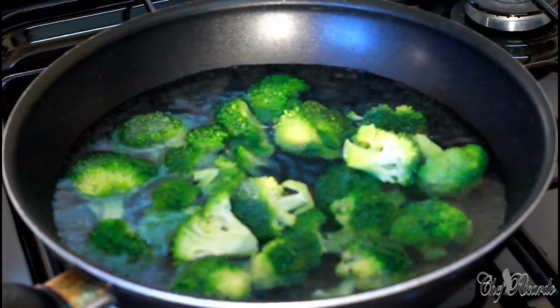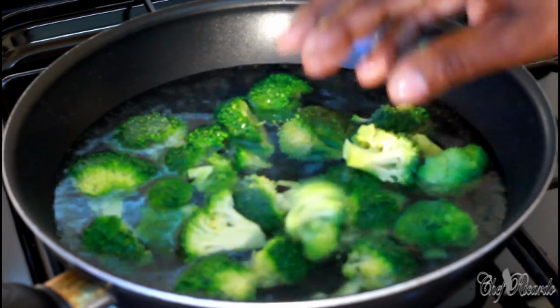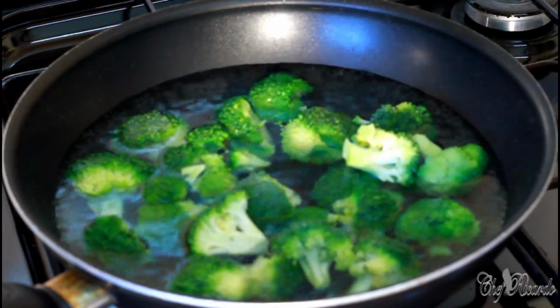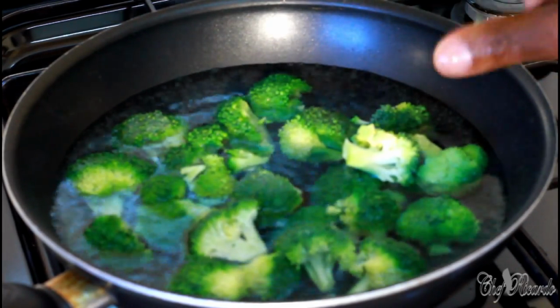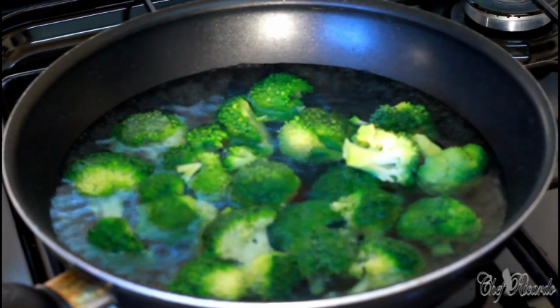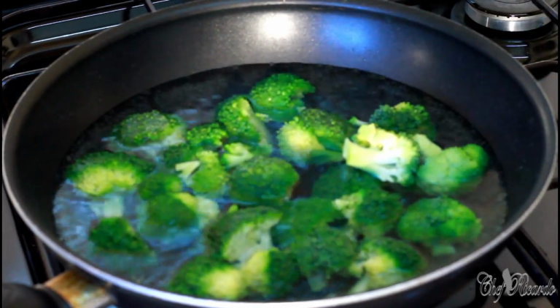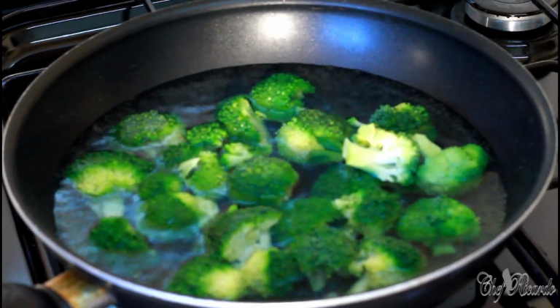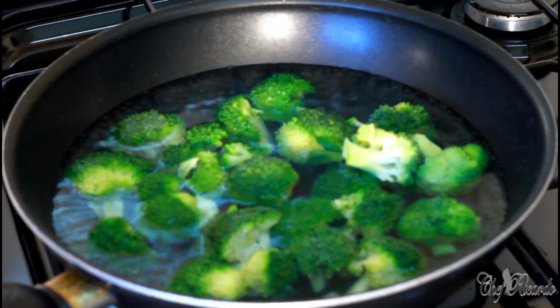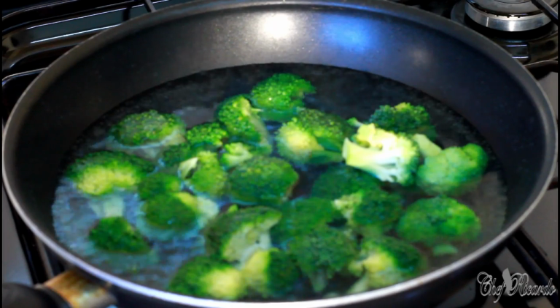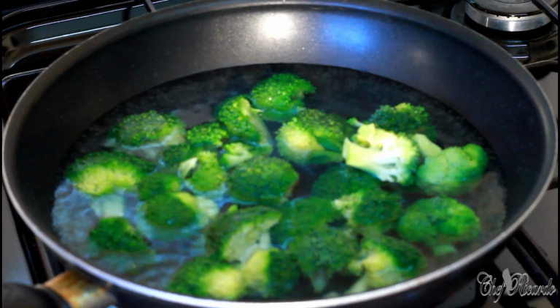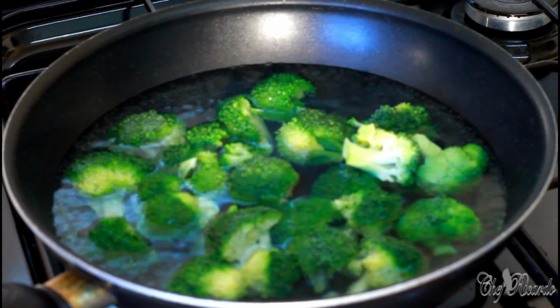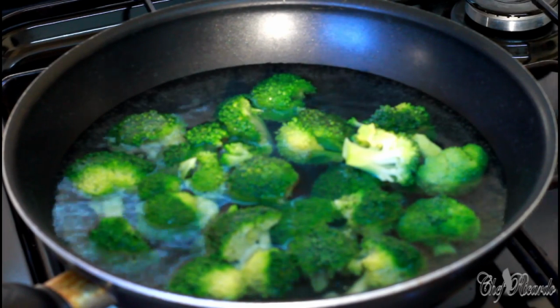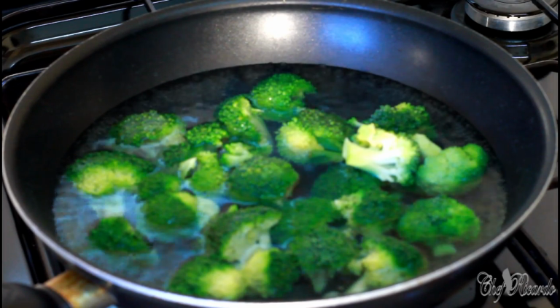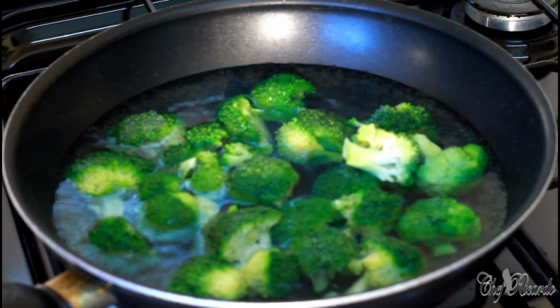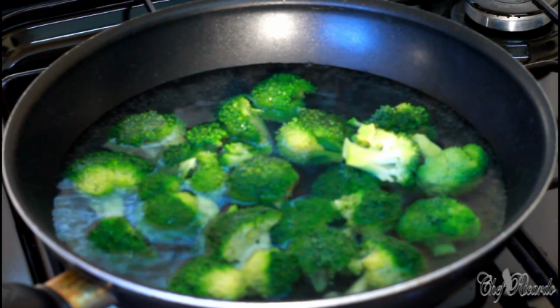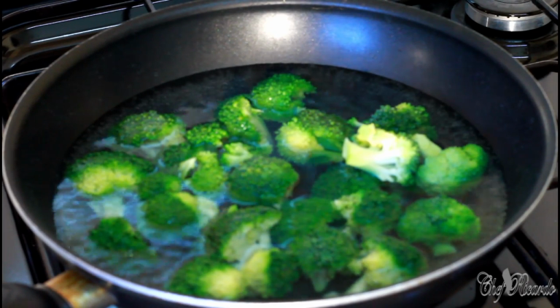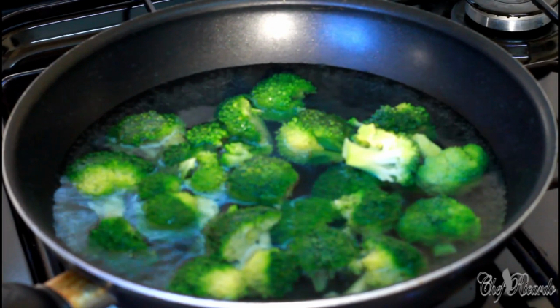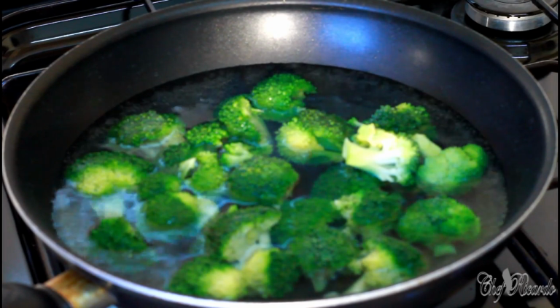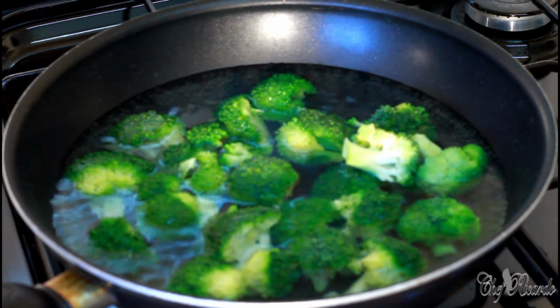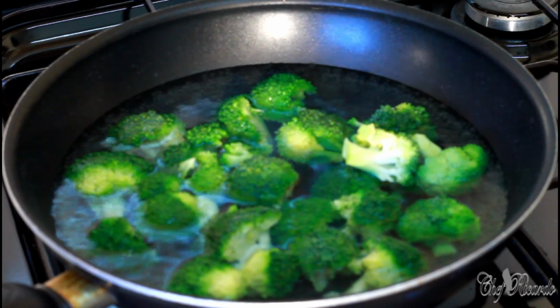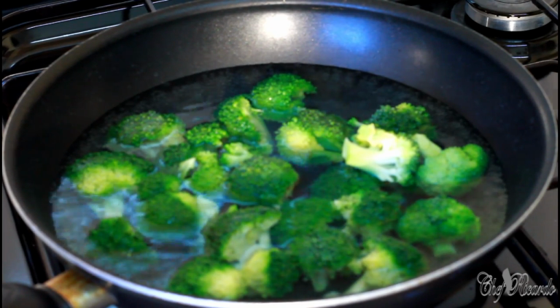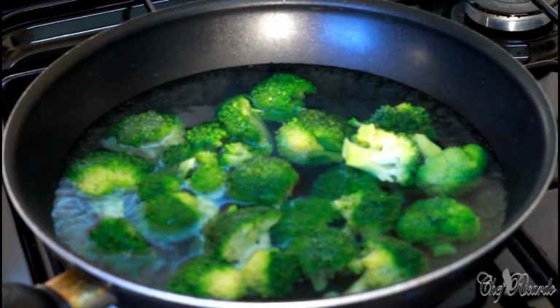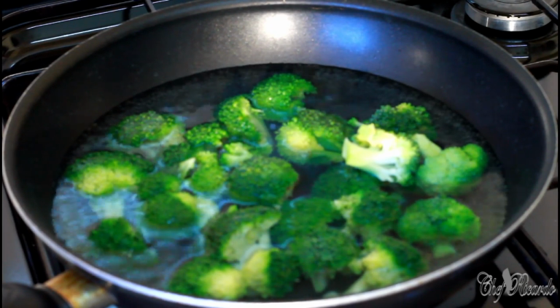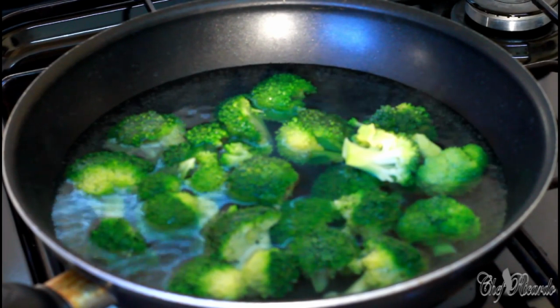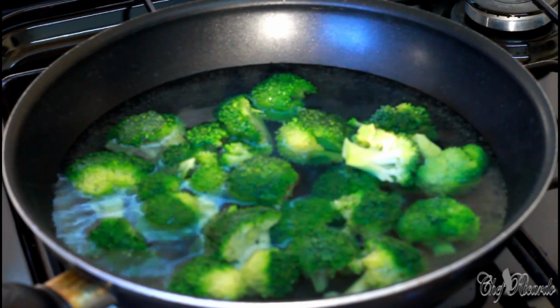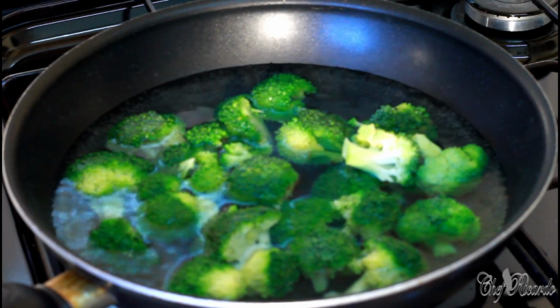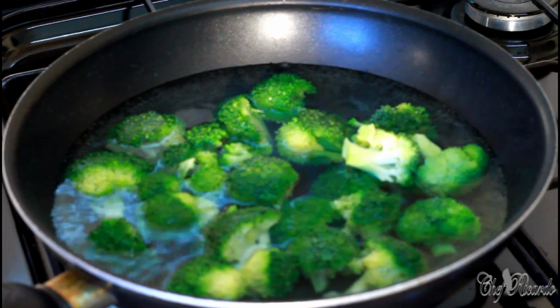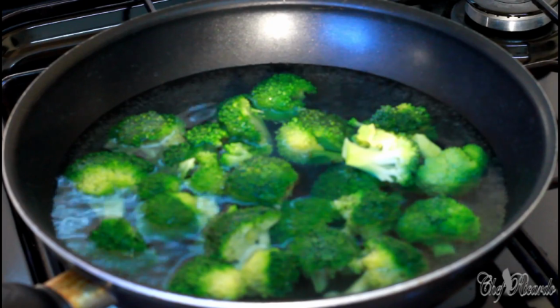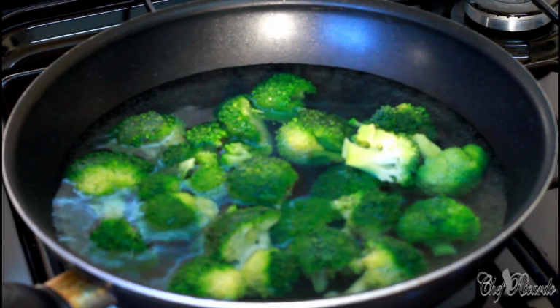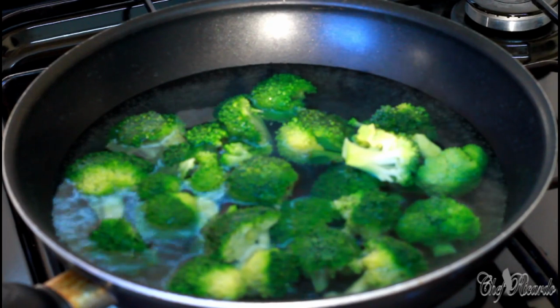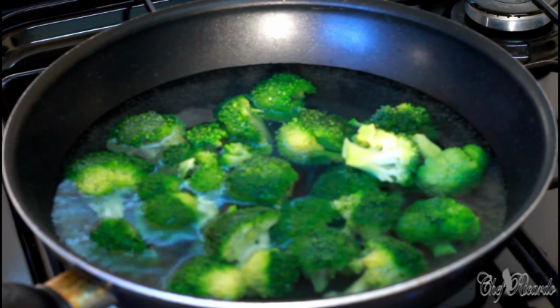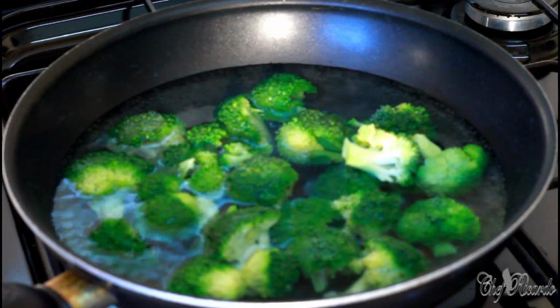You don't need to cook them too long — roughly about five minutes. At least five minutes, but don't cook them too long or they'll get too soft and they're not gonna be nice.